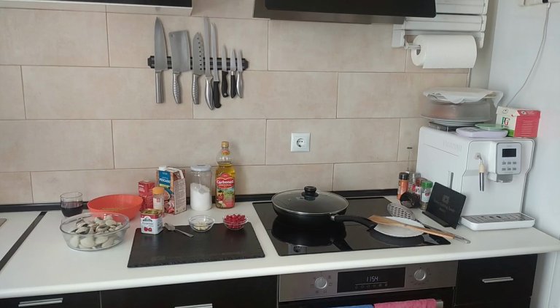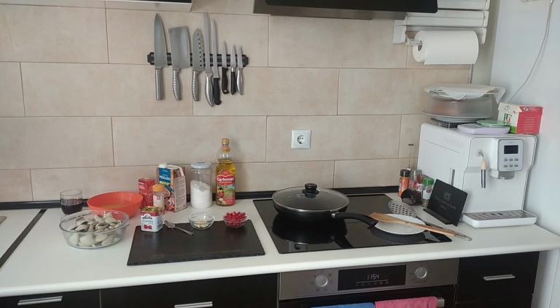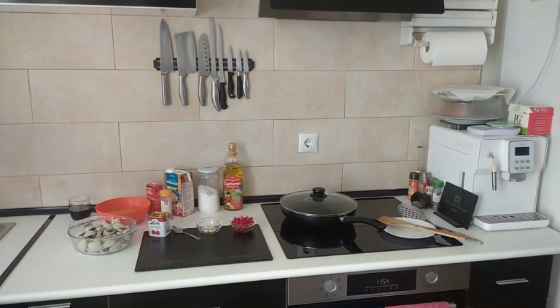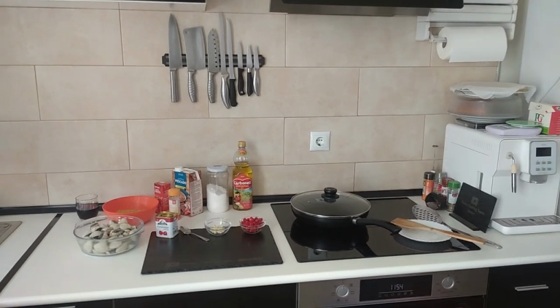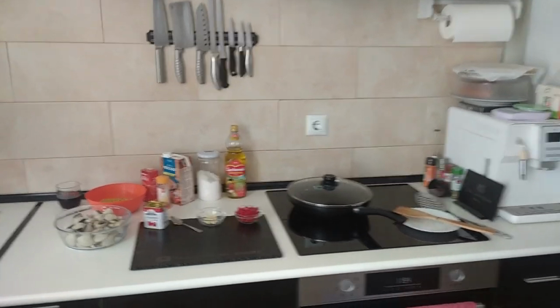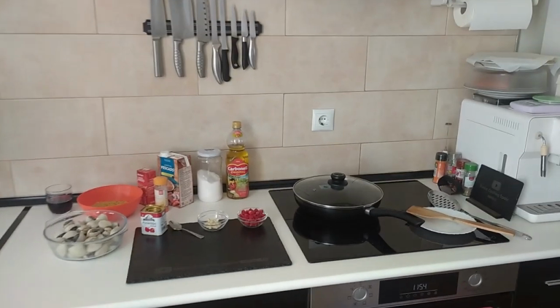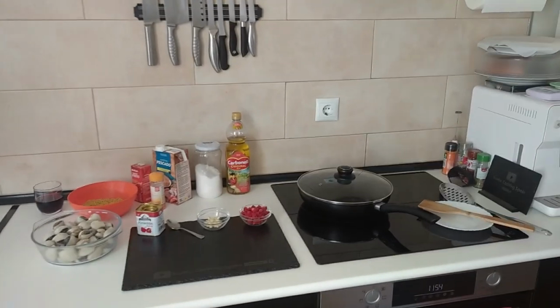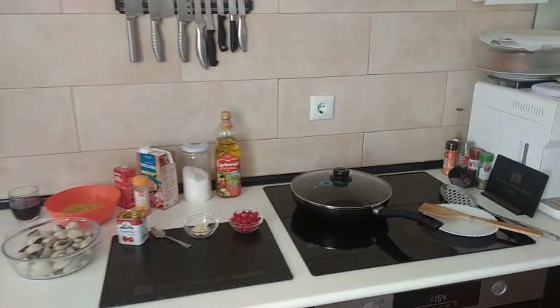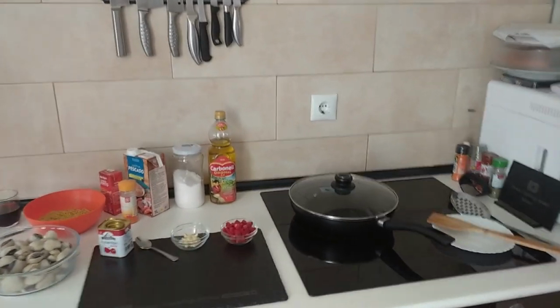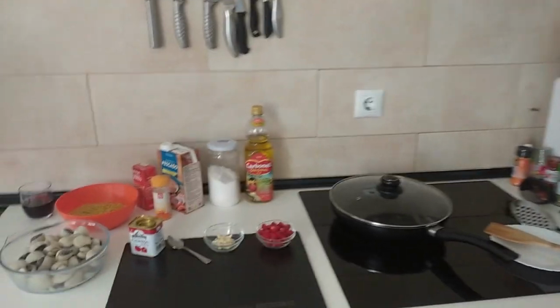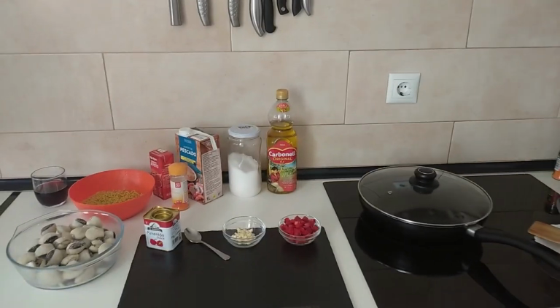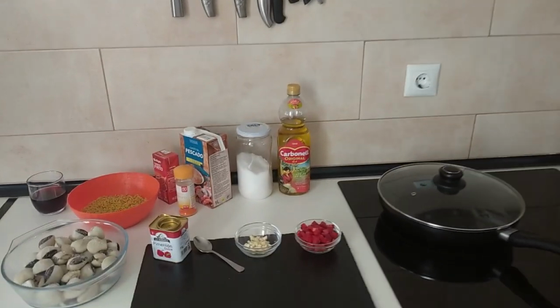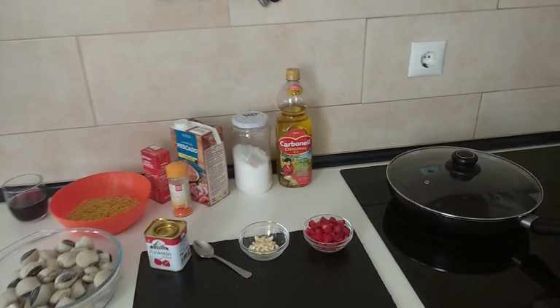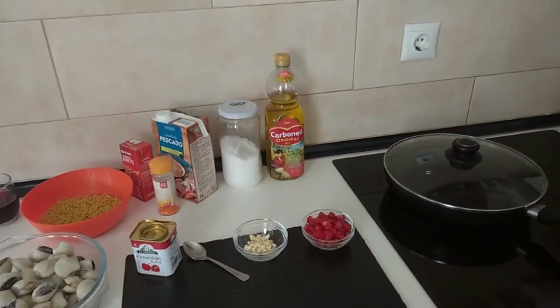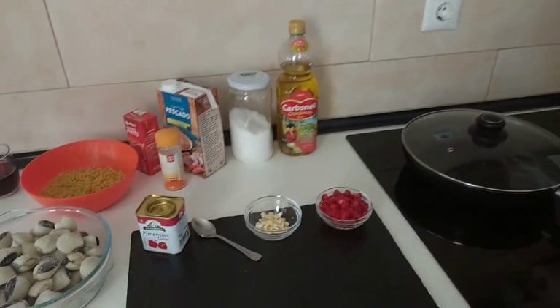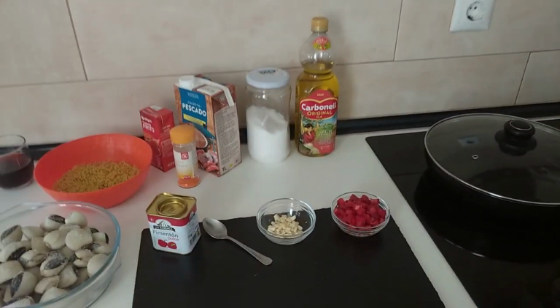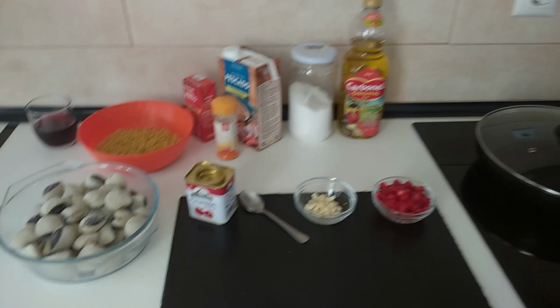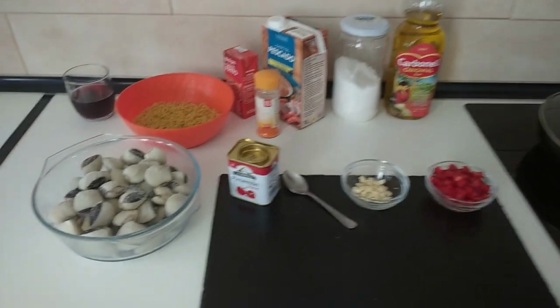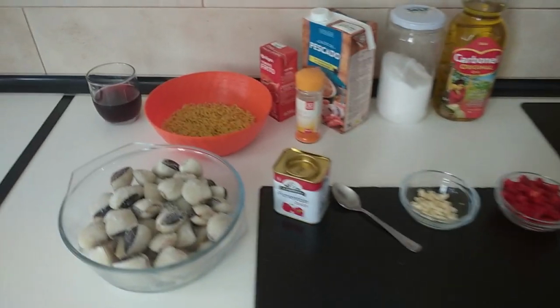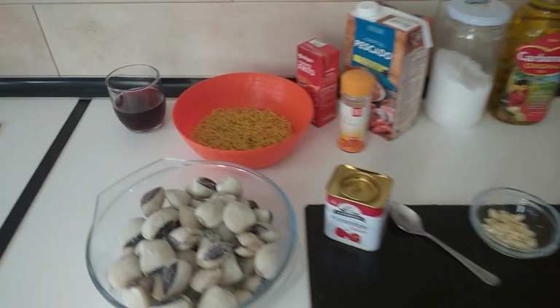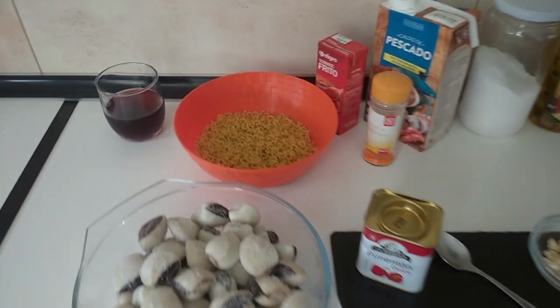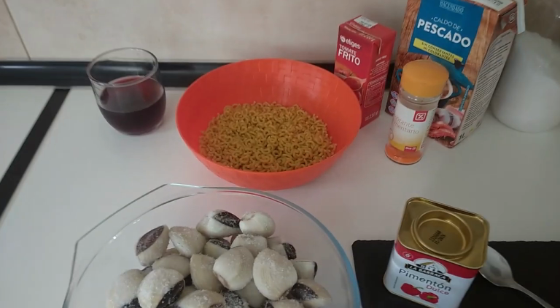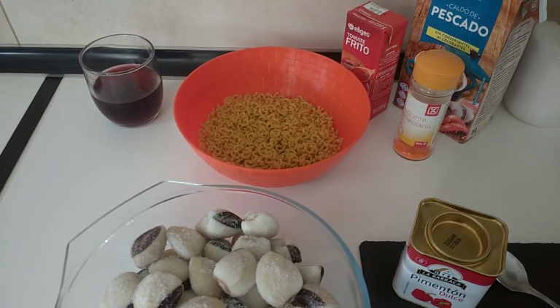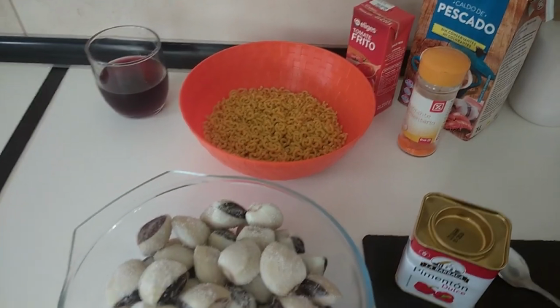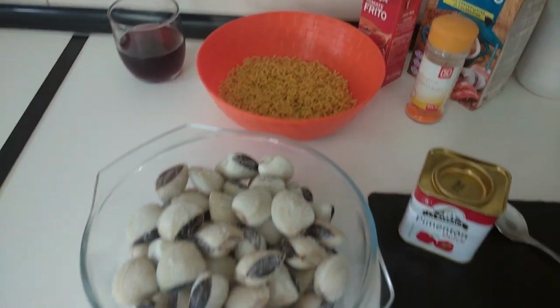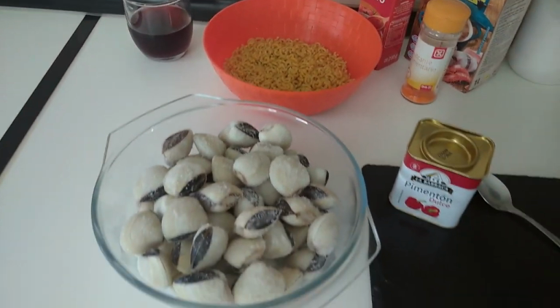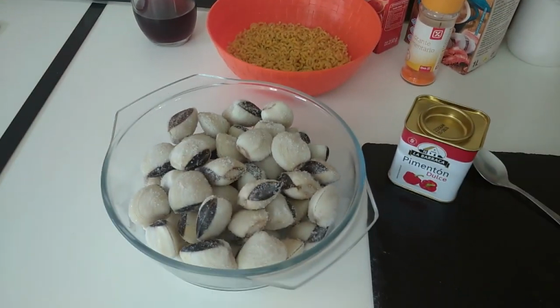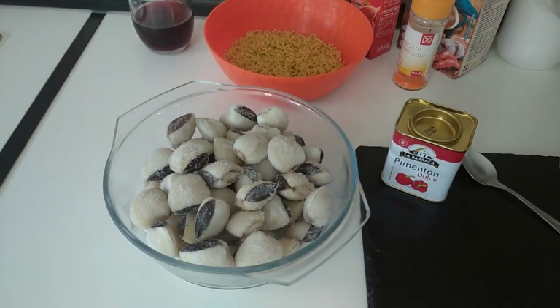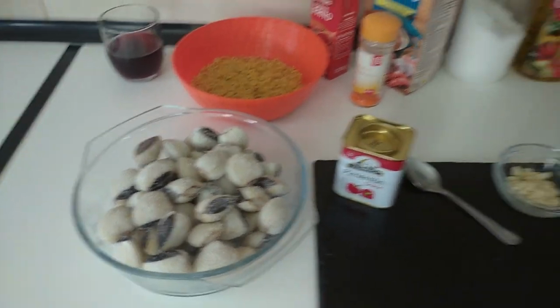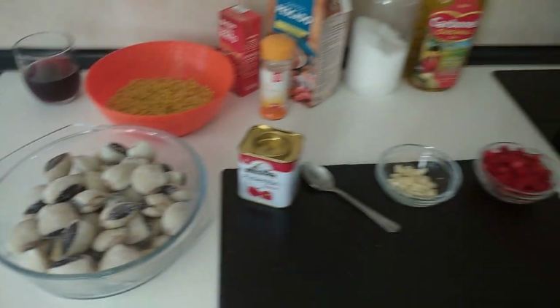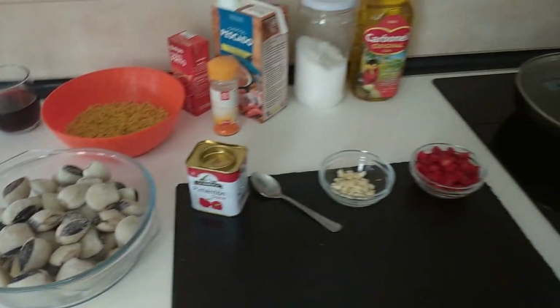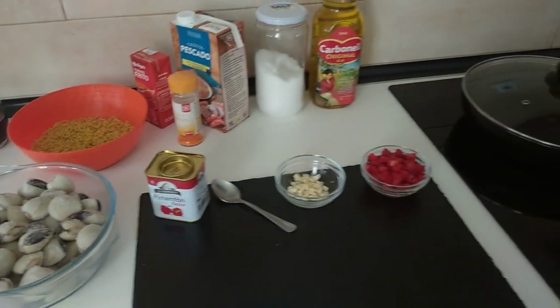Hello and welcome to Home Cooking Spain. For today's lunch I'm going to be cooking noodles with clams. So let's begin.